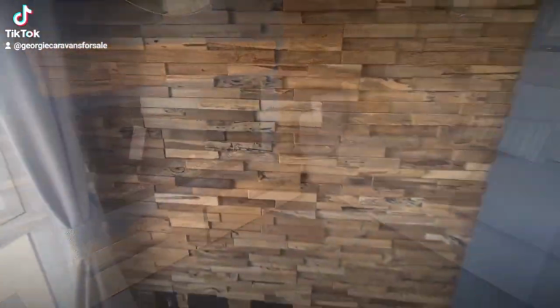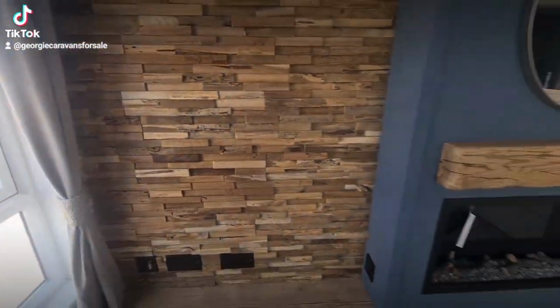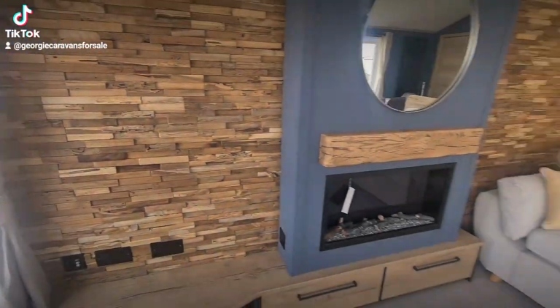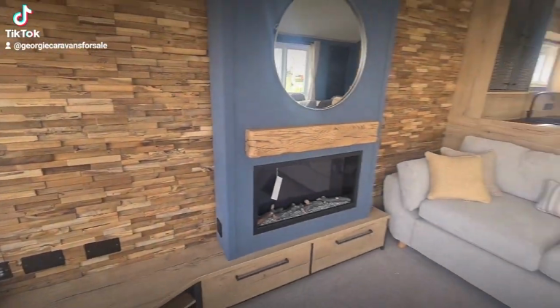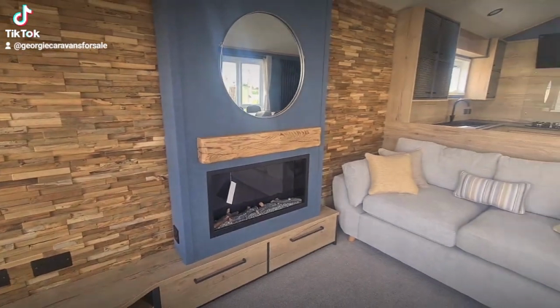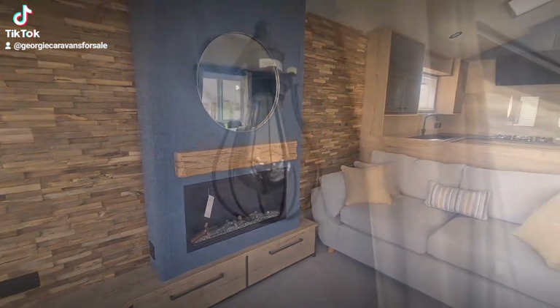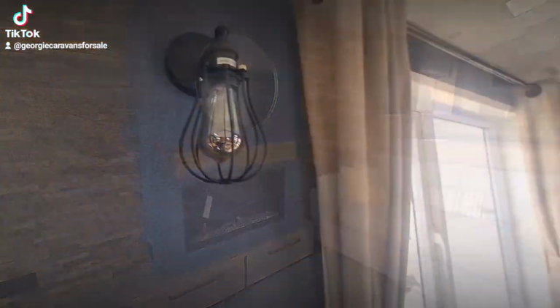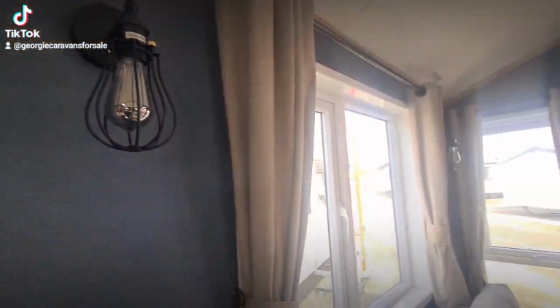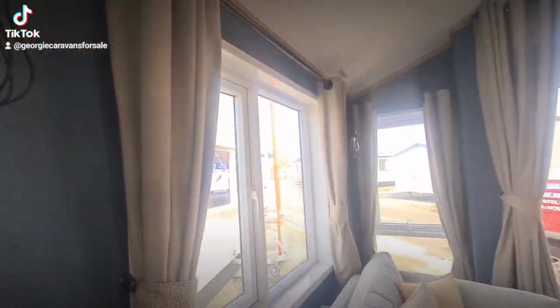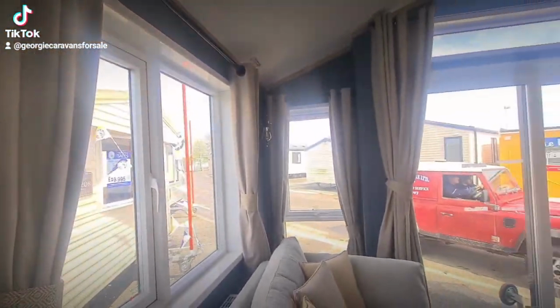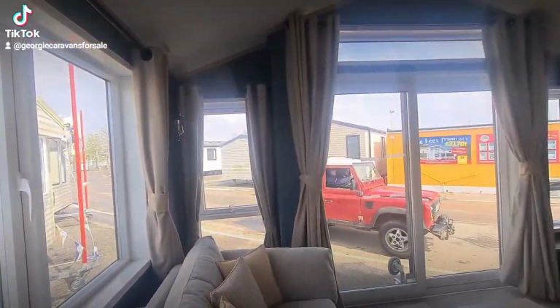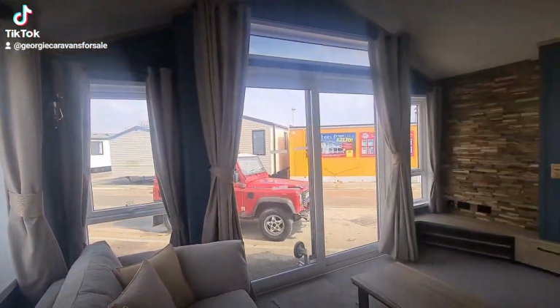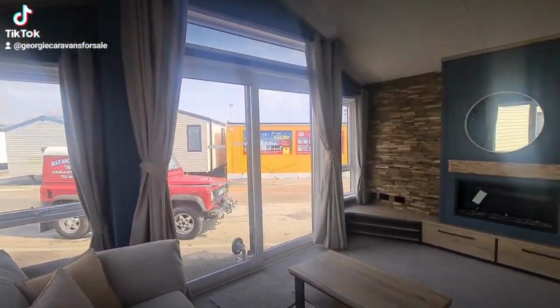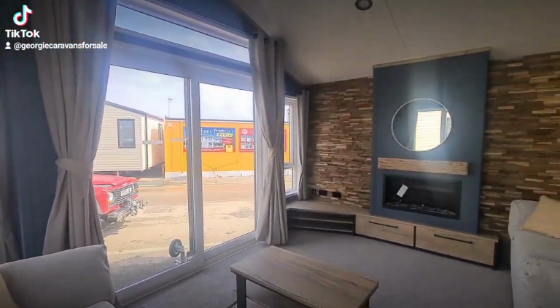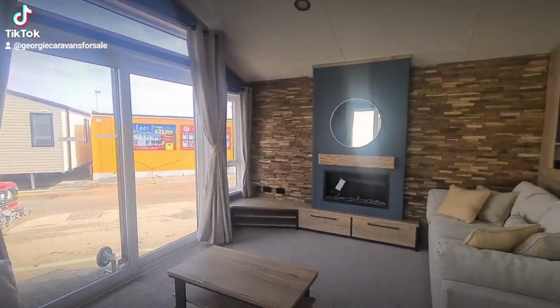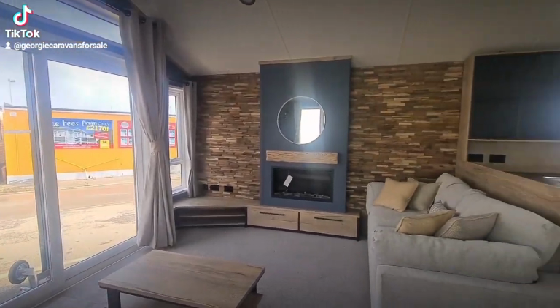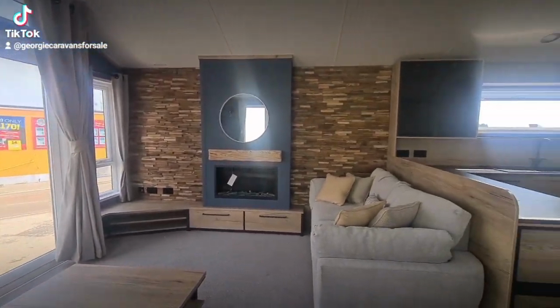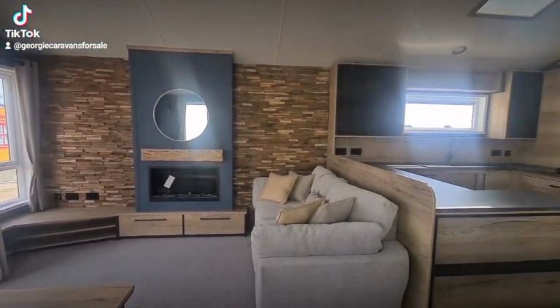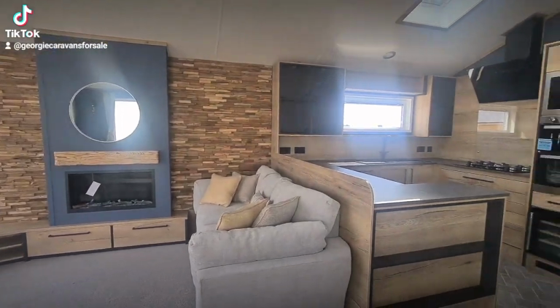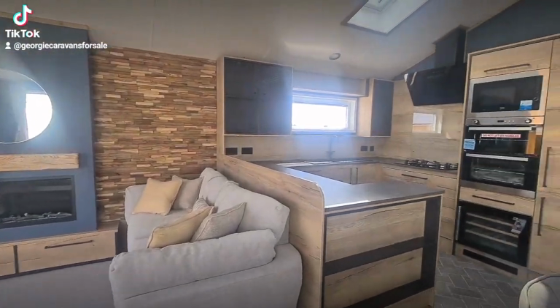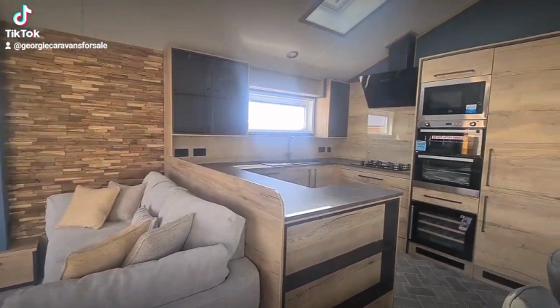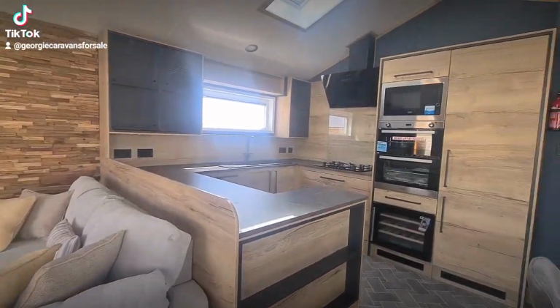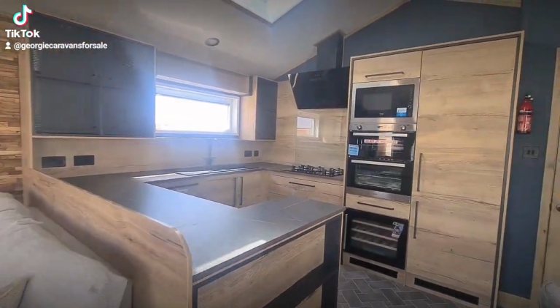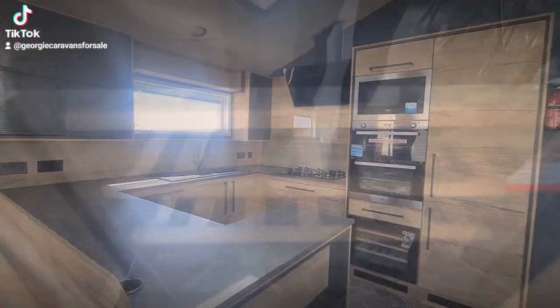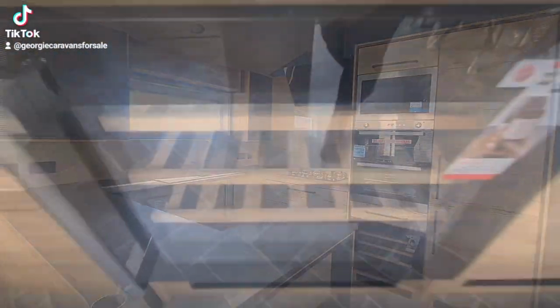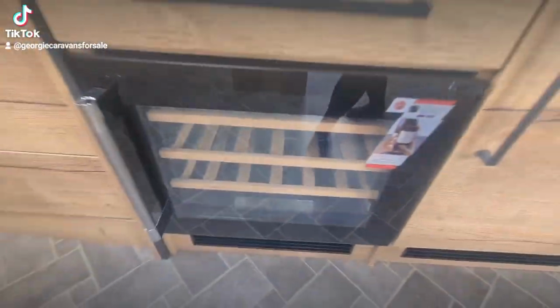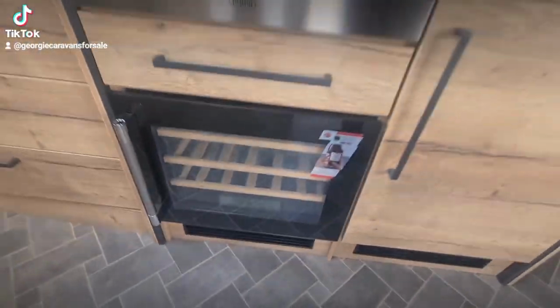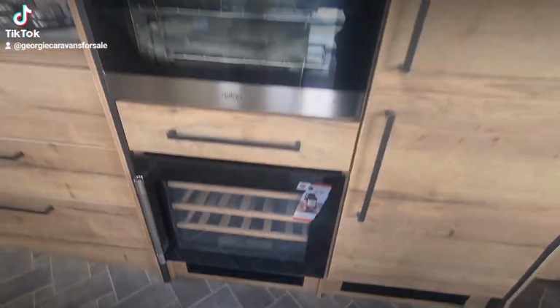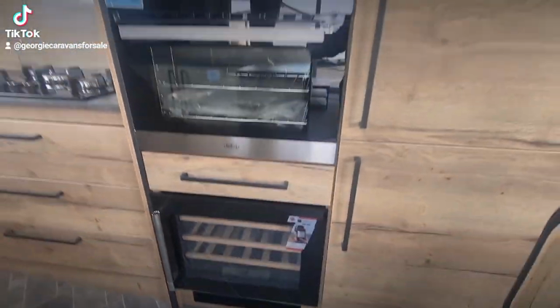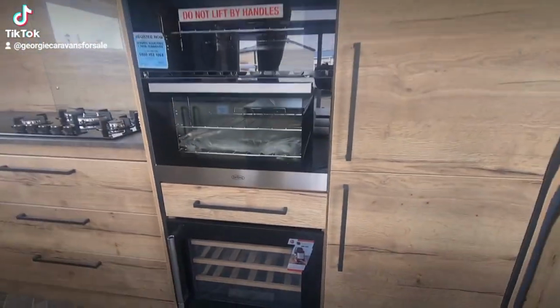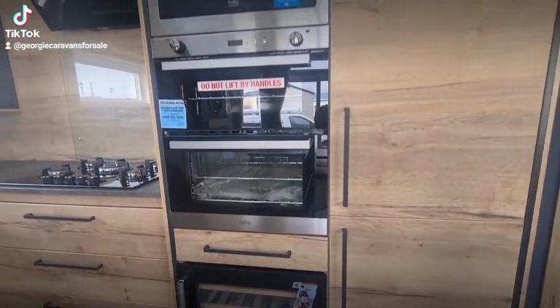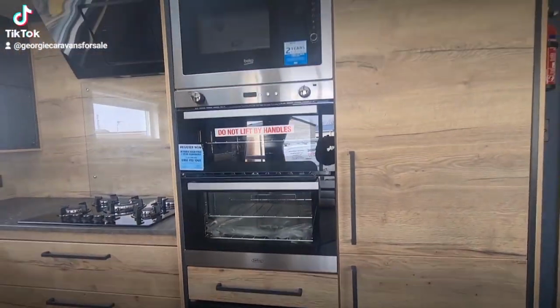If you're the opposite to me, which is tall, you still won't be able to reach the ceiling. I've really not been in a holiday home with the ceiling so high — you can really feel the space.